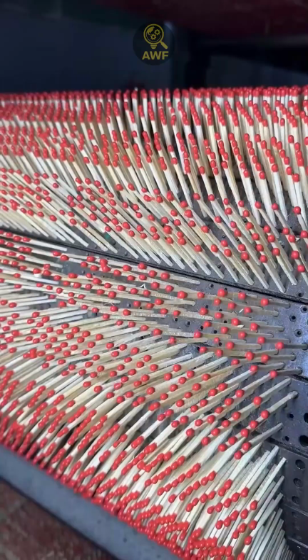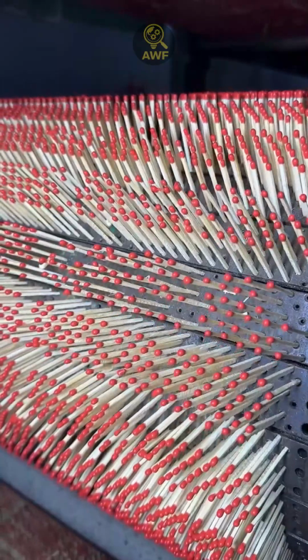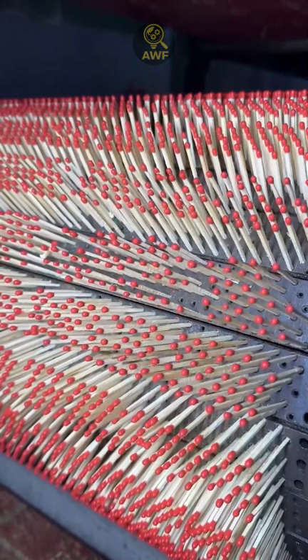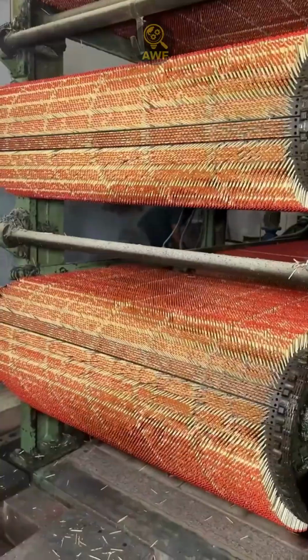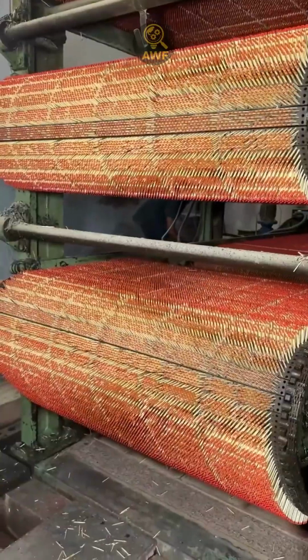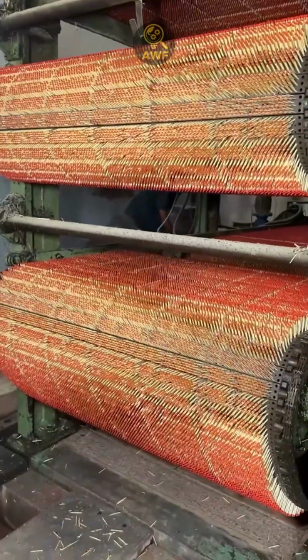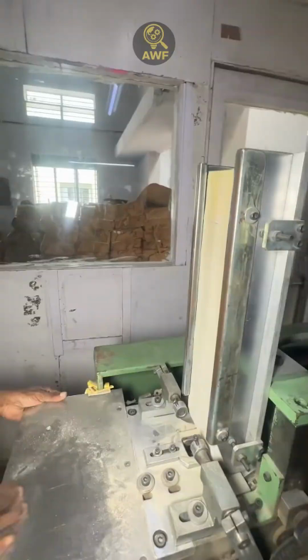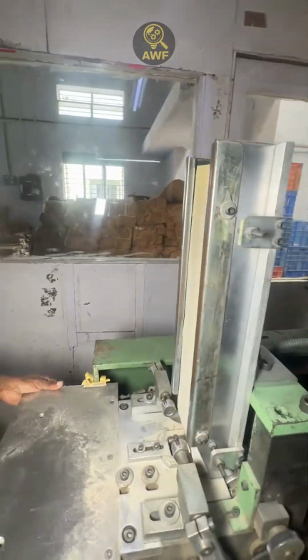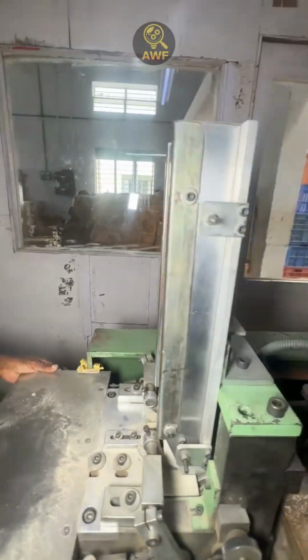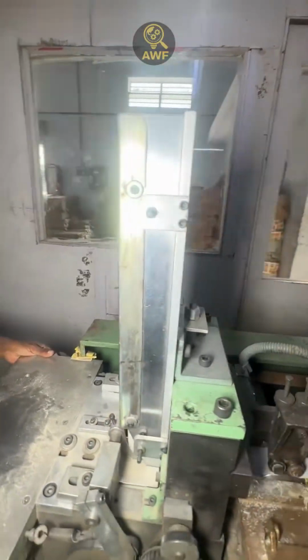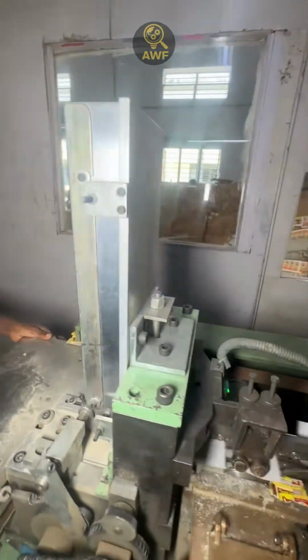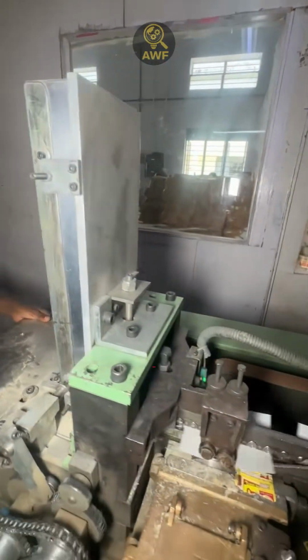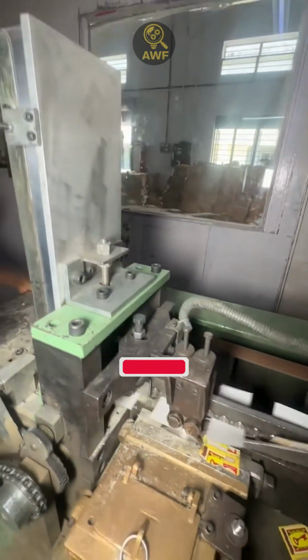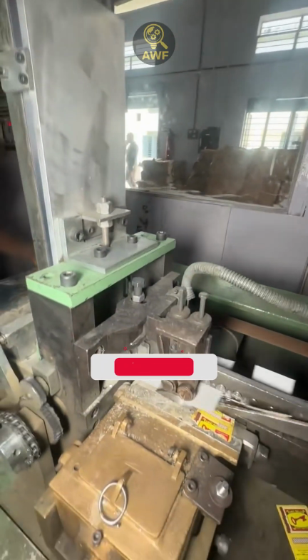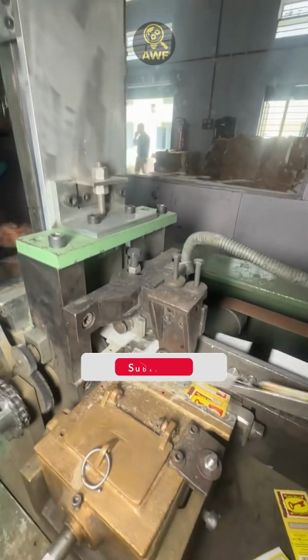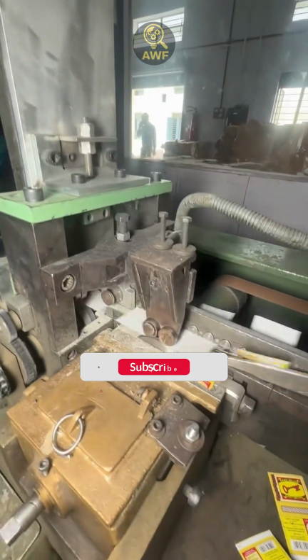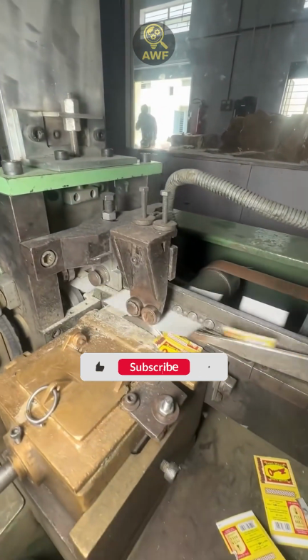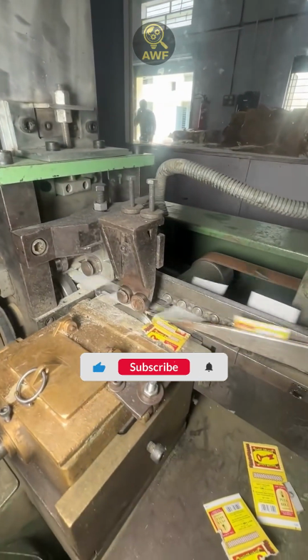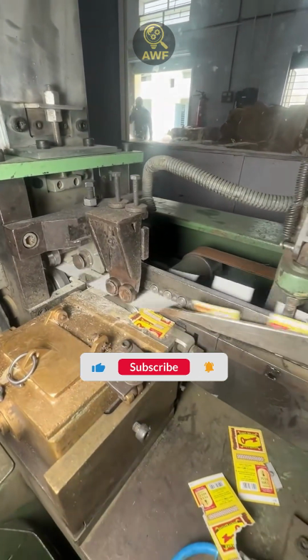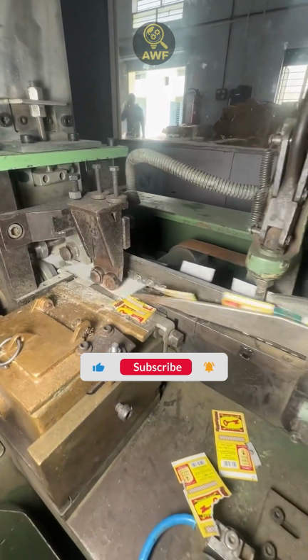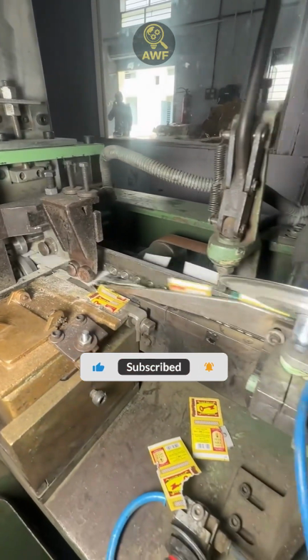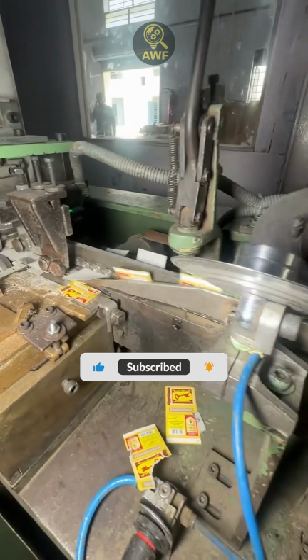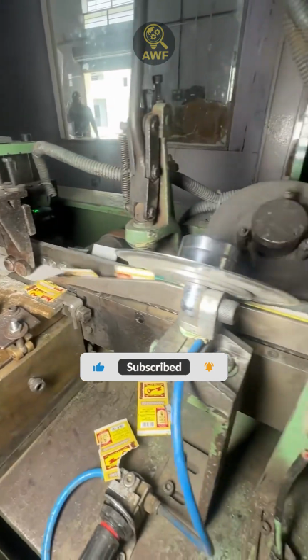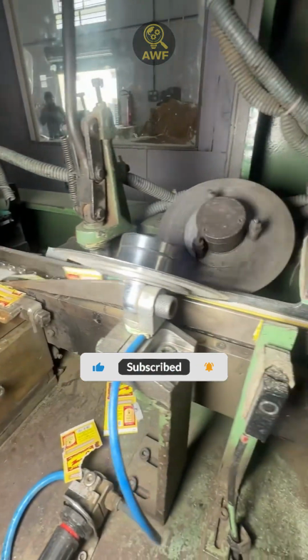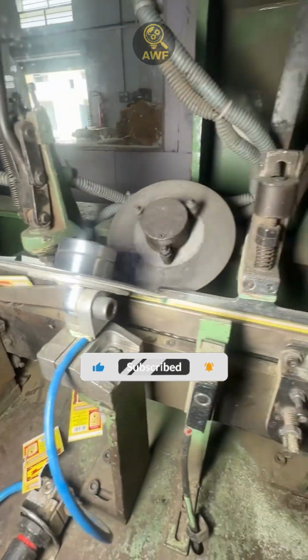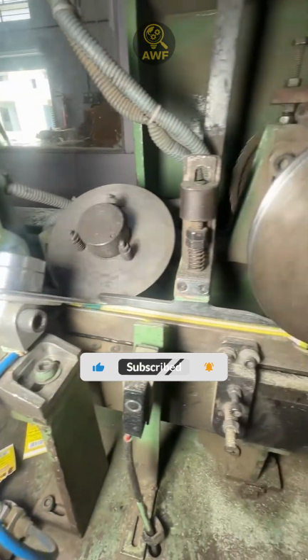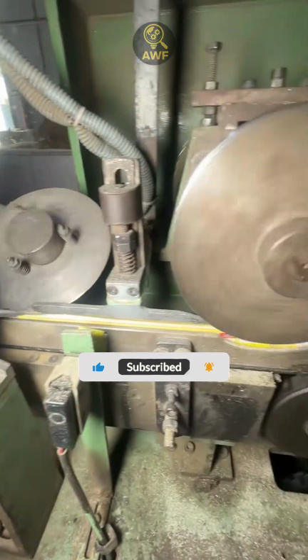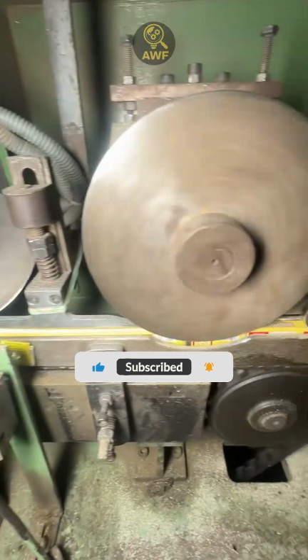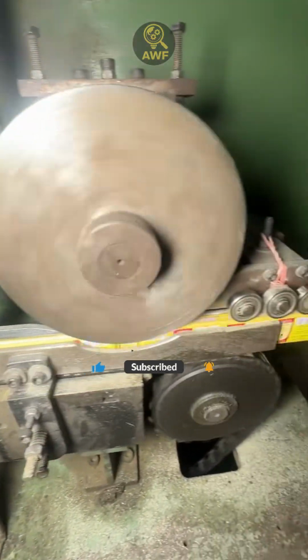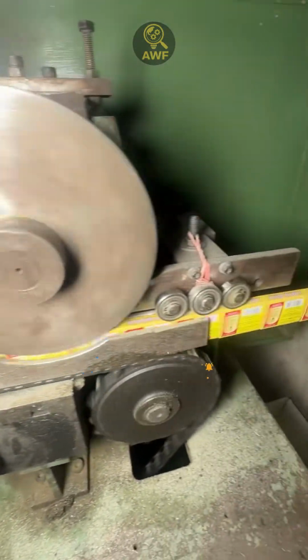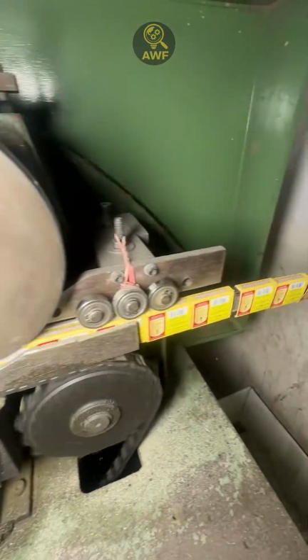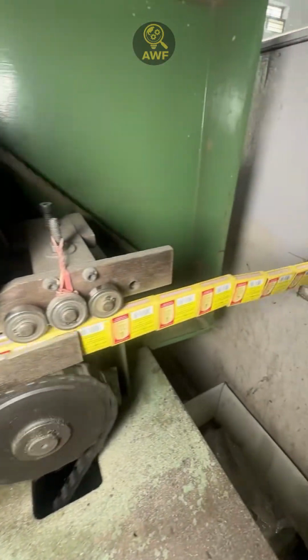Meanwhile, another line manufactures the boxes — cutting, folding, gluing, and adding the classic side surface where the striker card goes.